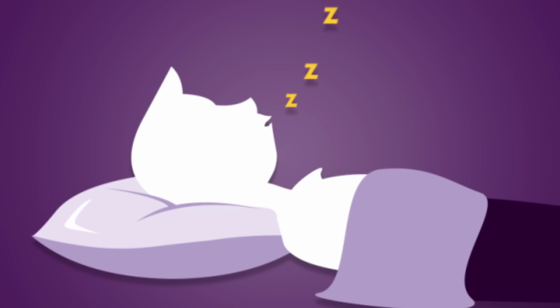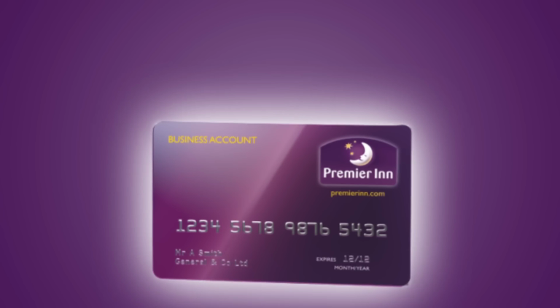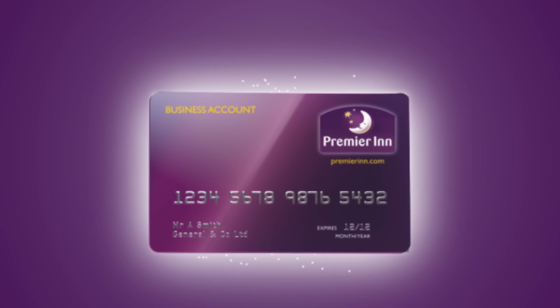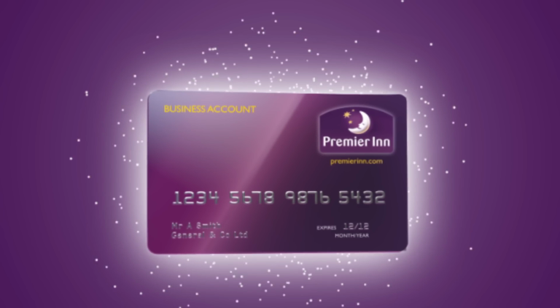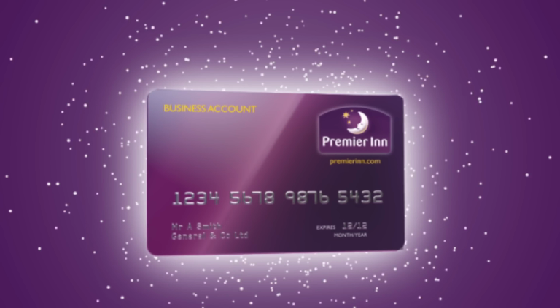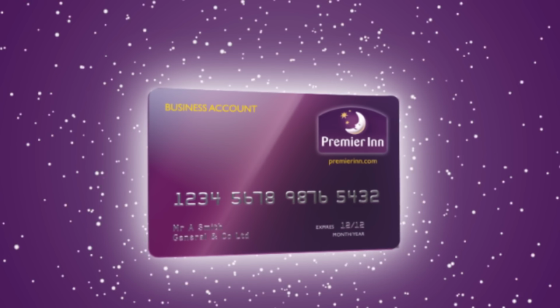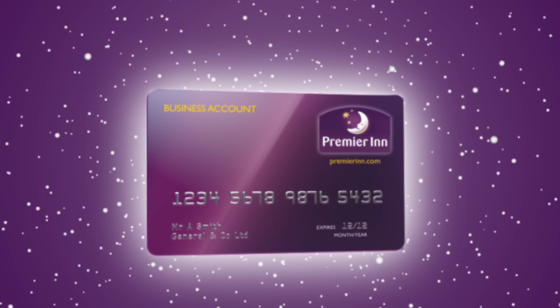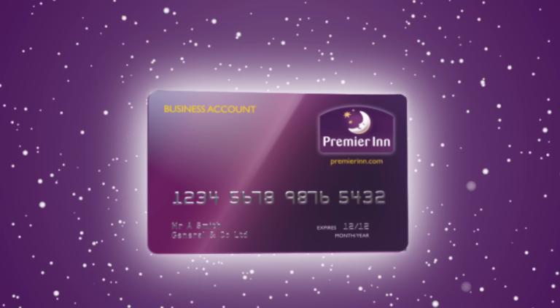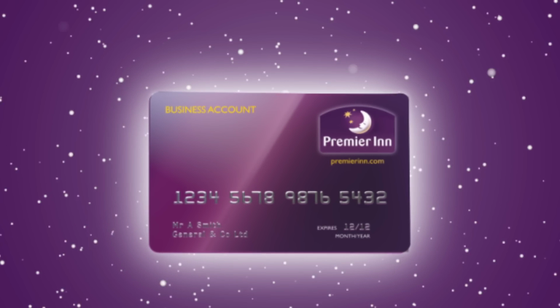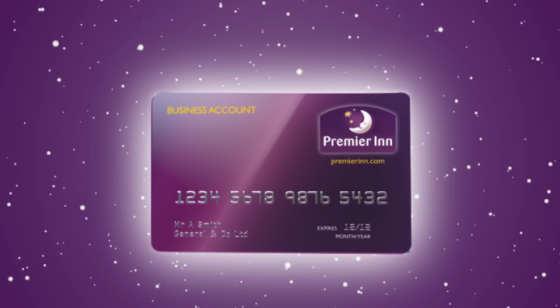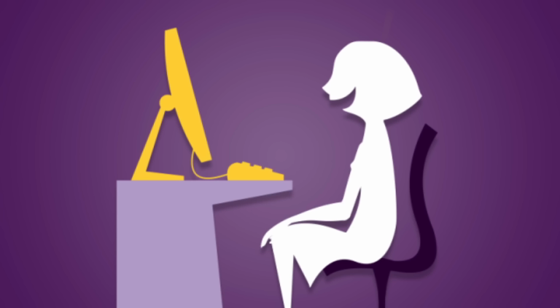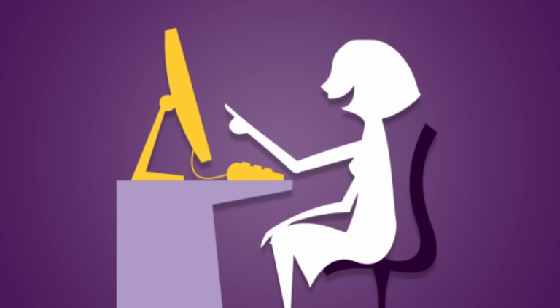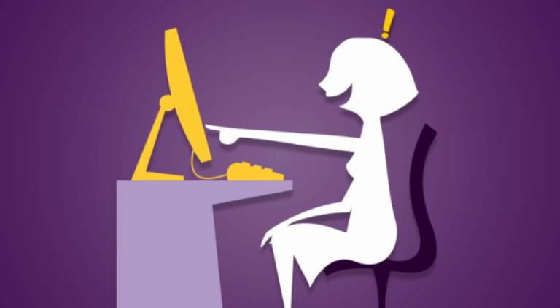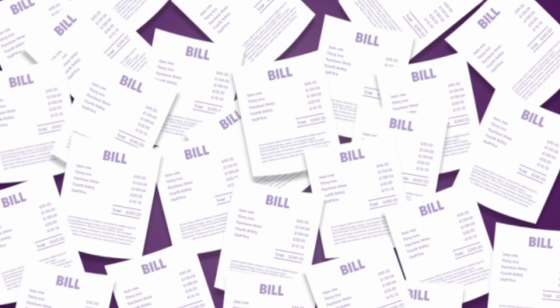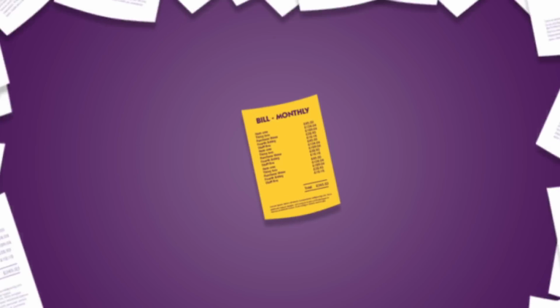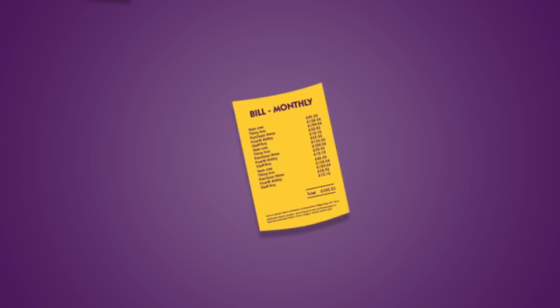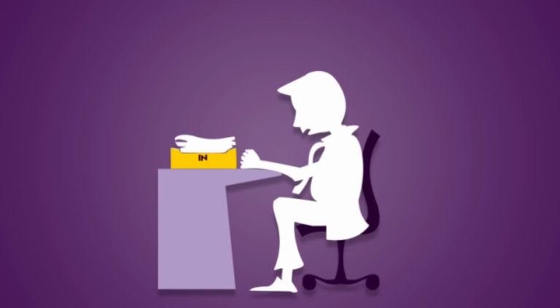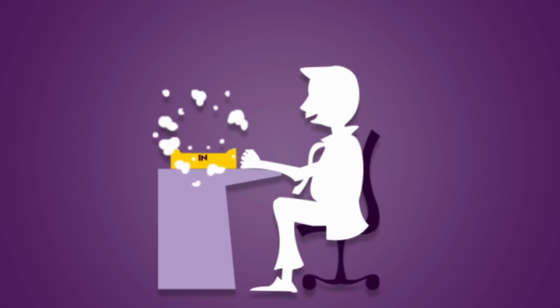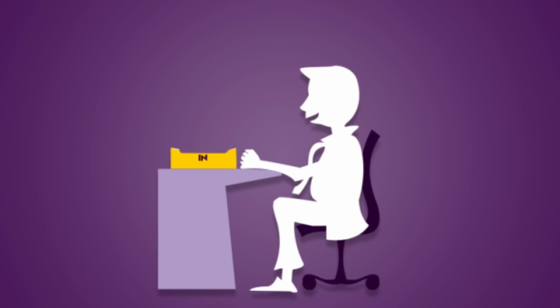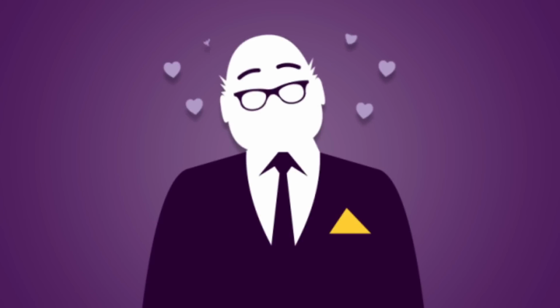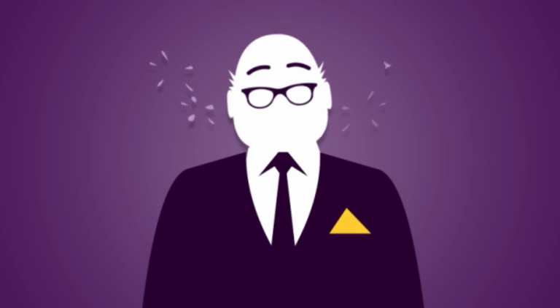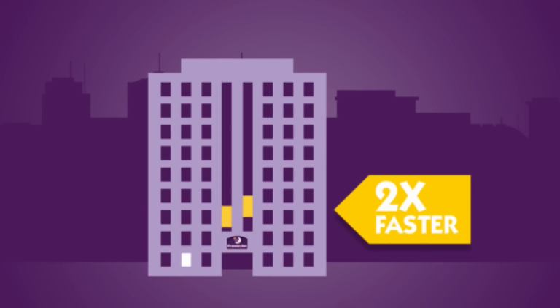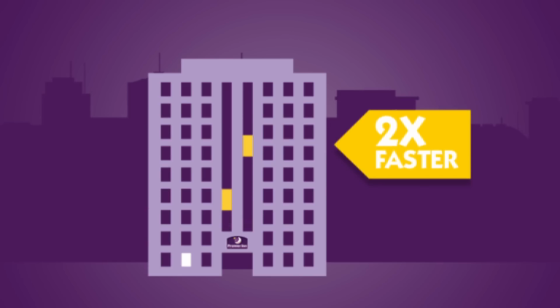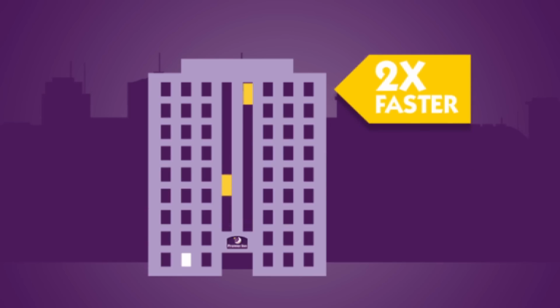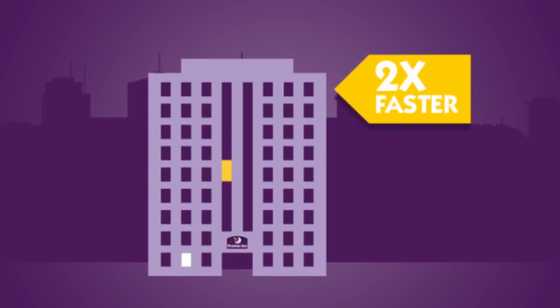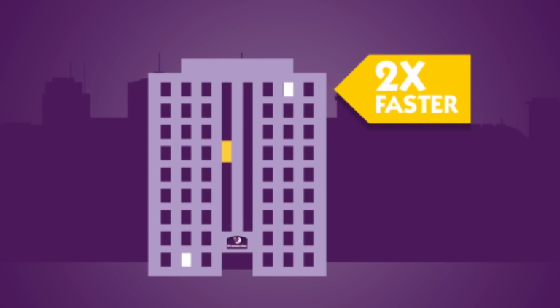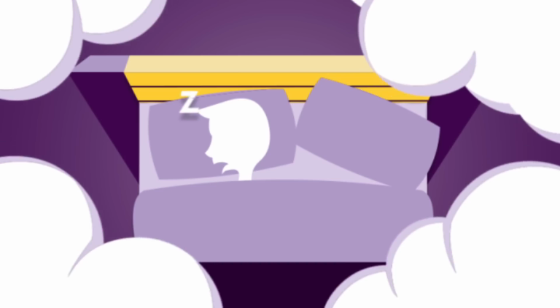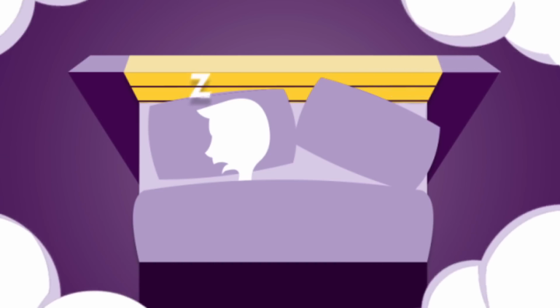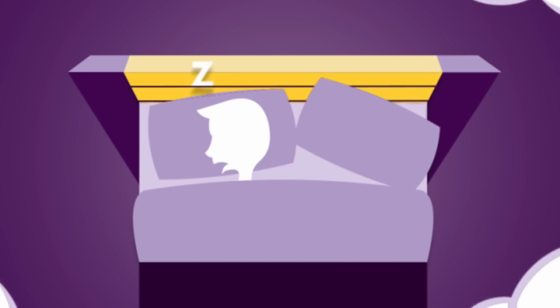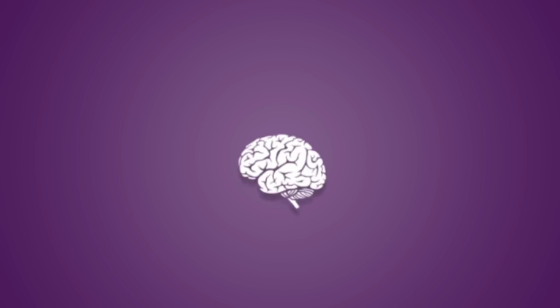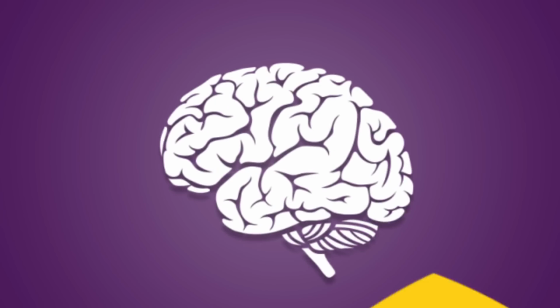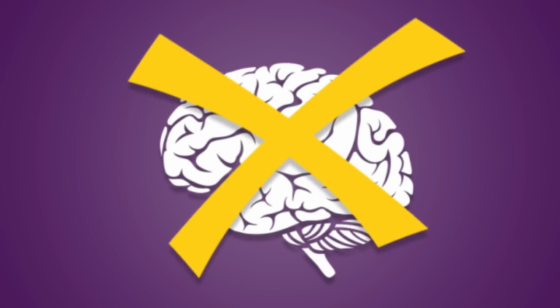So it's clear to see that a Premier Inn business account is an easy booking, monthly billing, expense-form-busting, cost-saving, faster-checking-in, great-night-sleeping no-brainer.